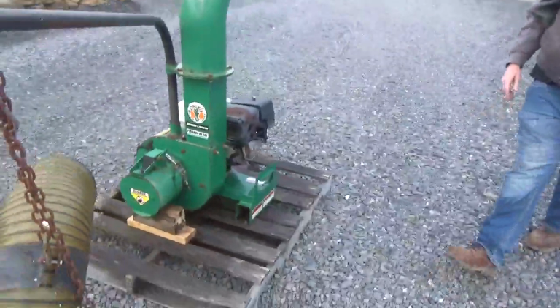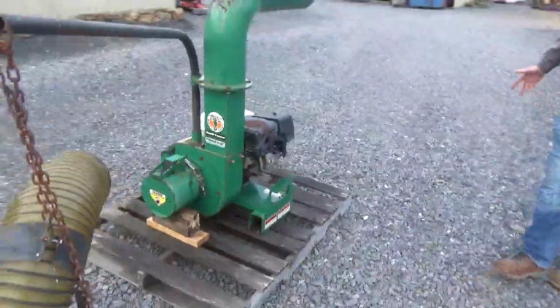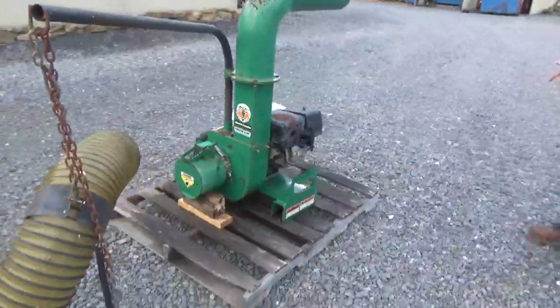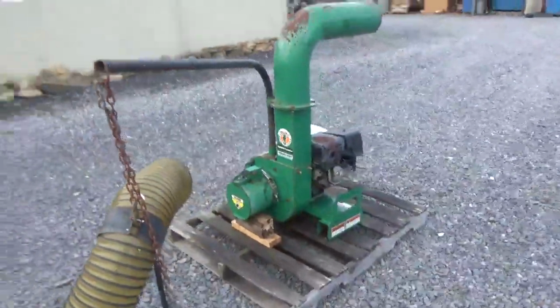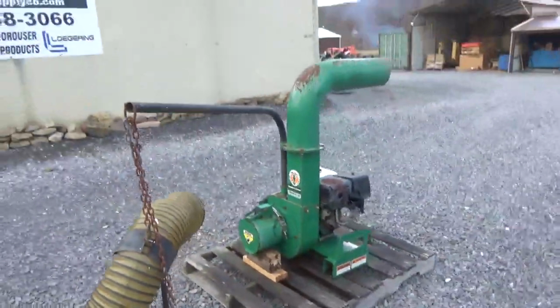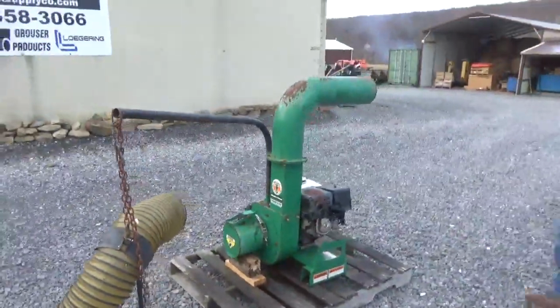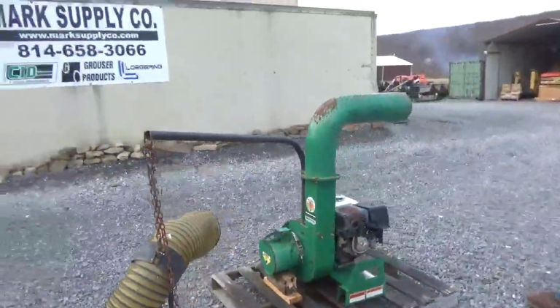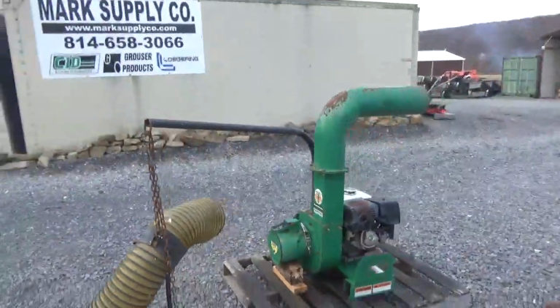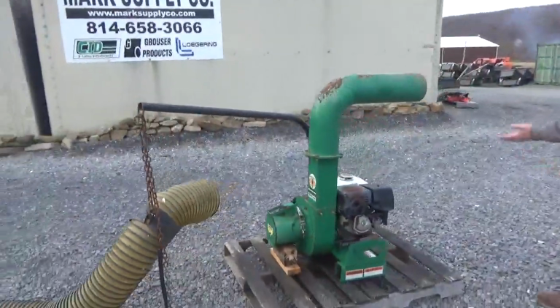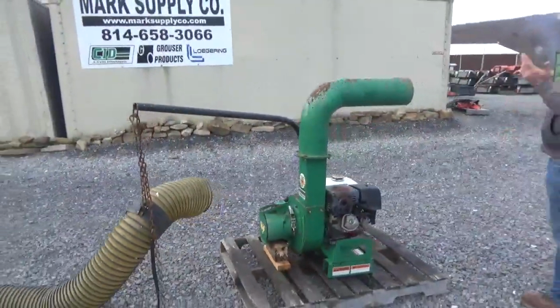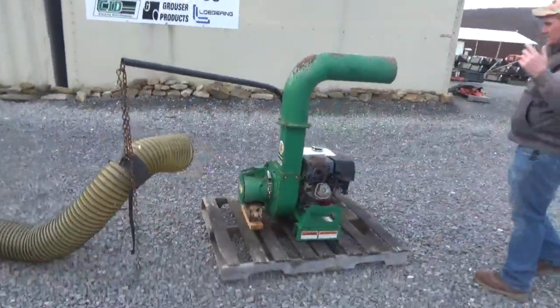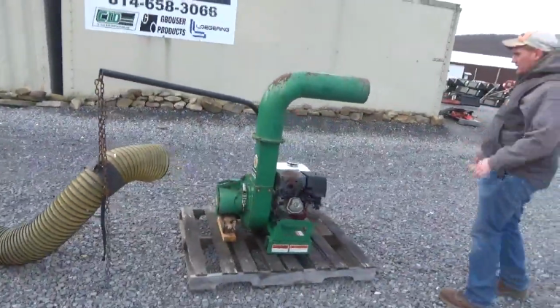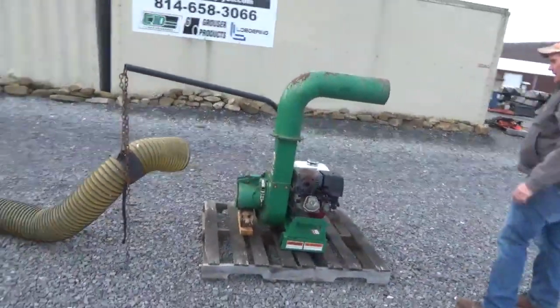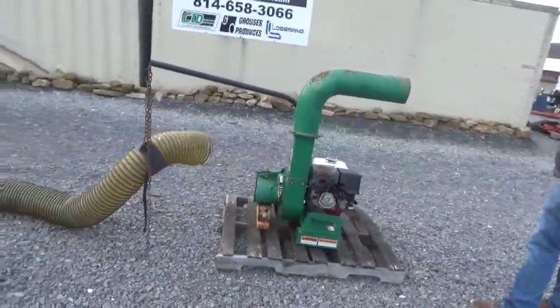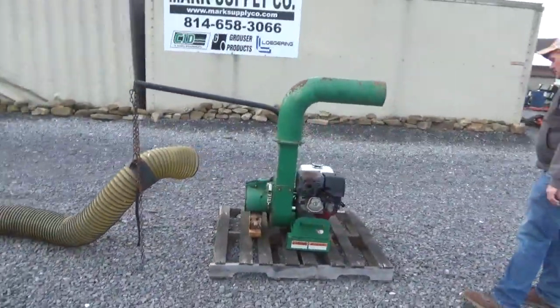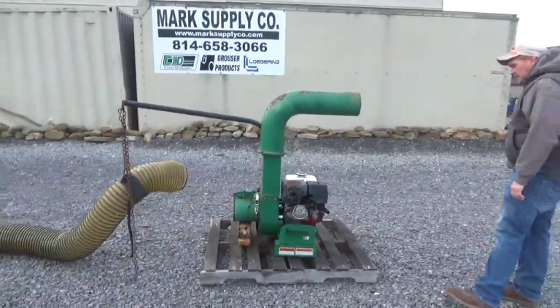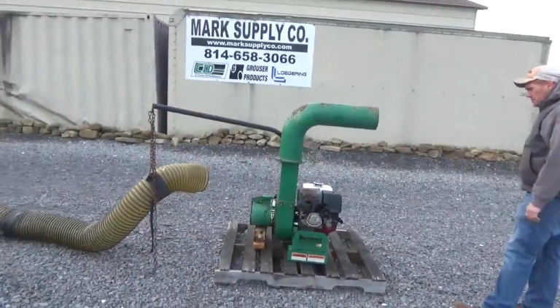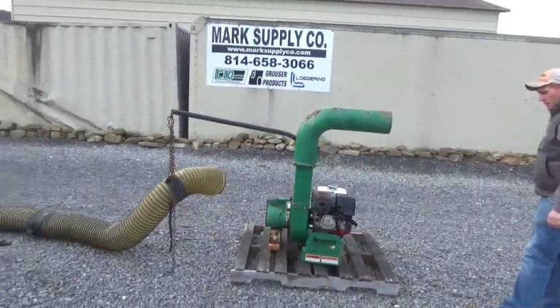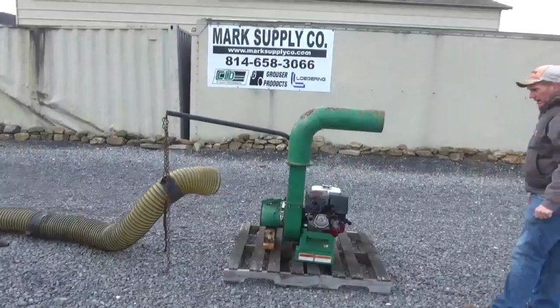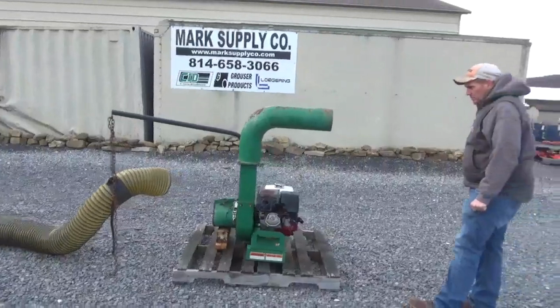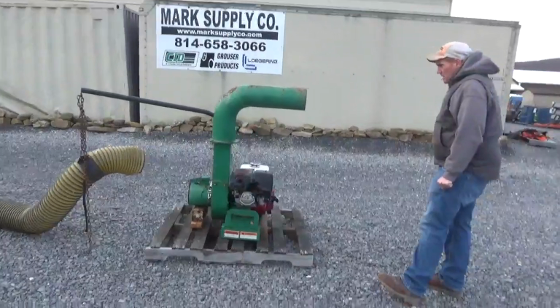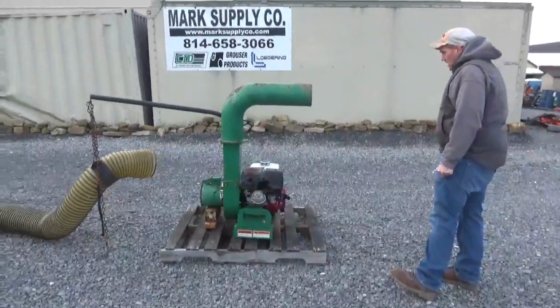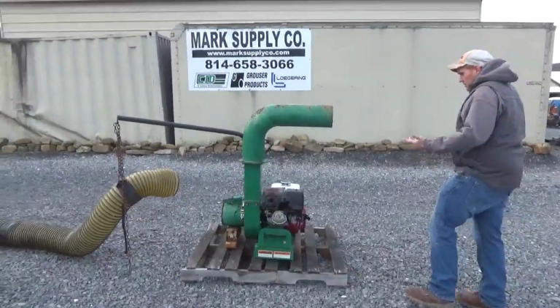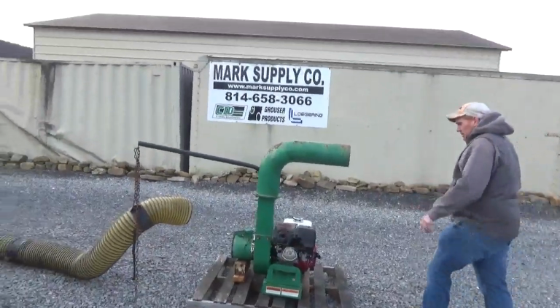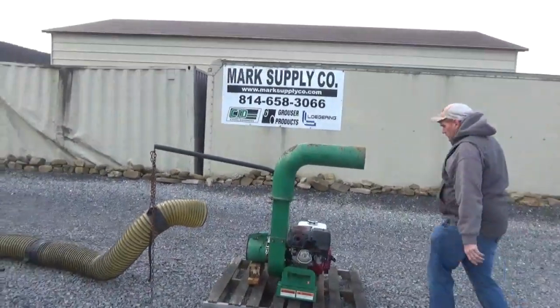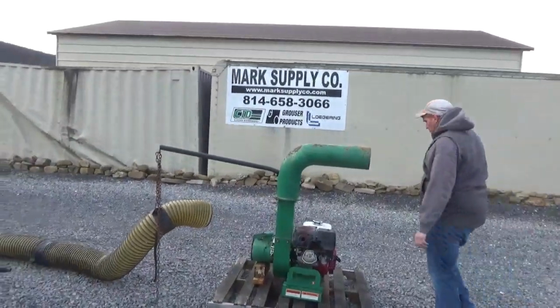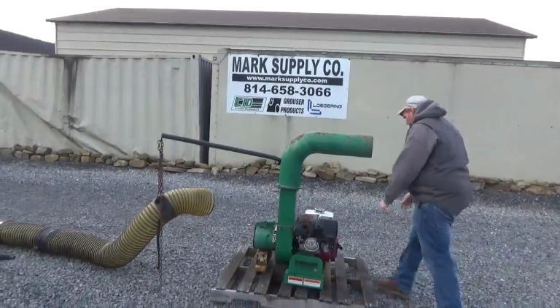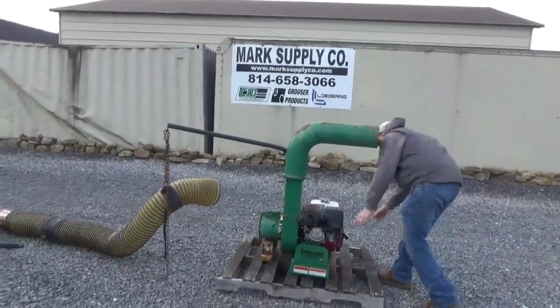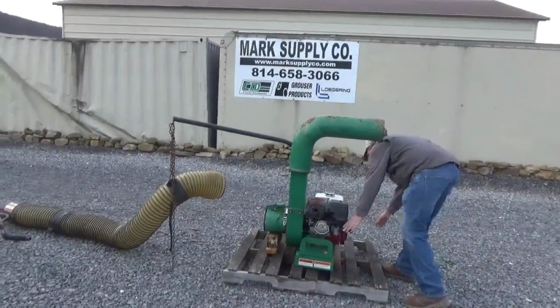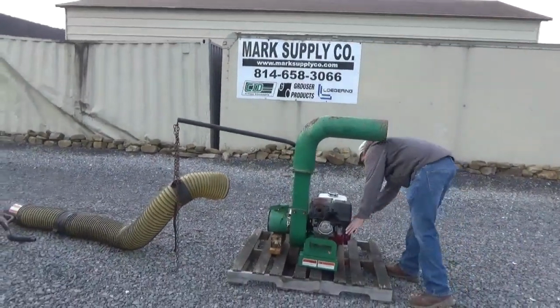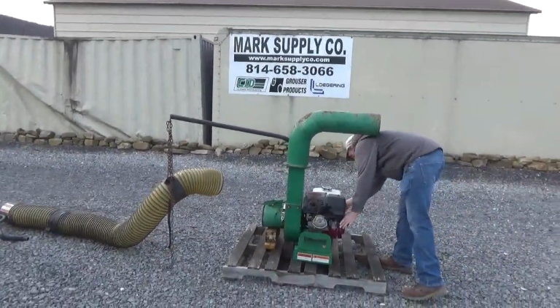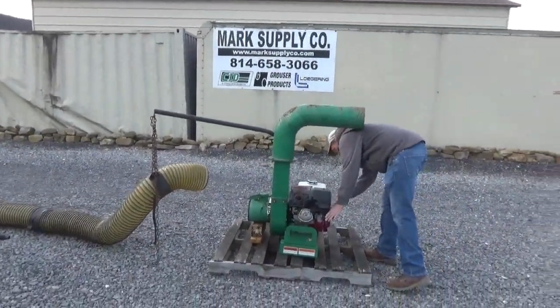Engine runs good, doesn't smoke. This is something I've had sitting around; we just cleaned it up with some small items. The unit does run and work good. We'll go ahead and start it for you.